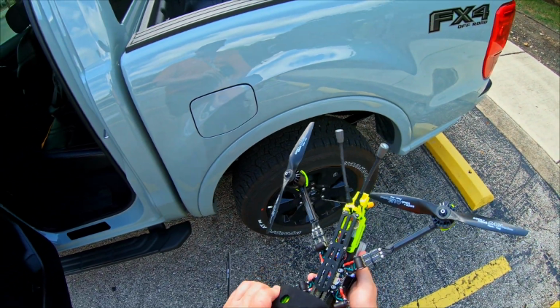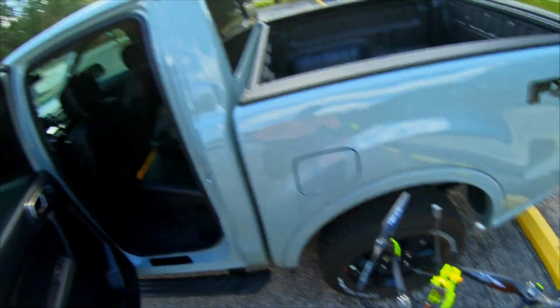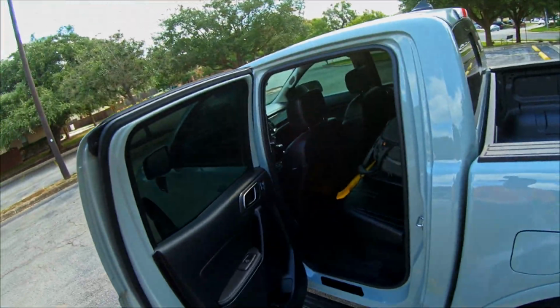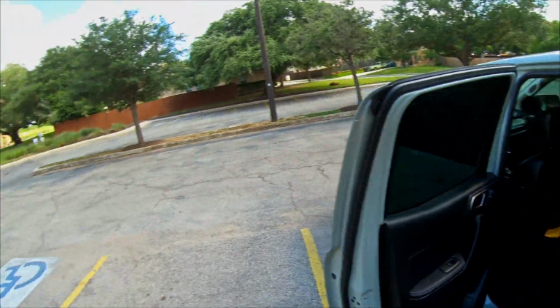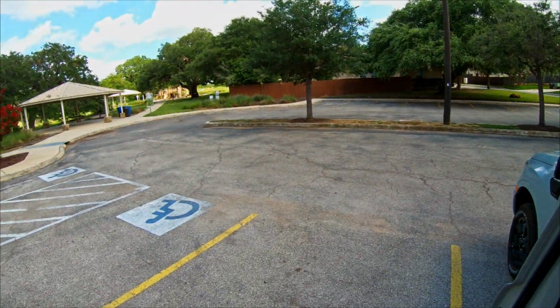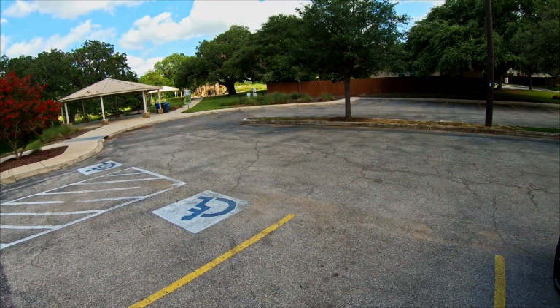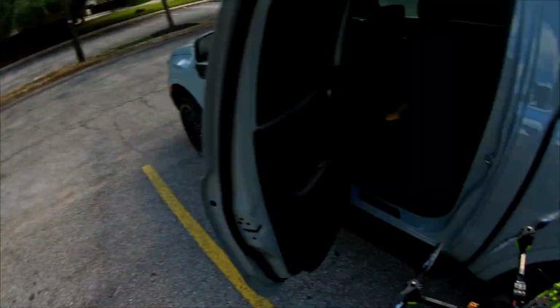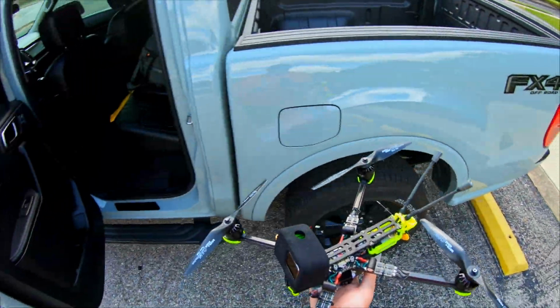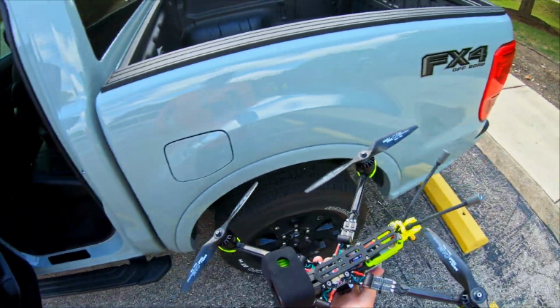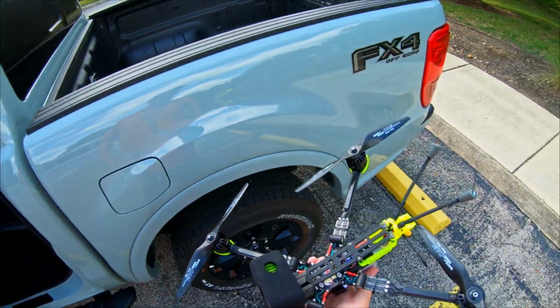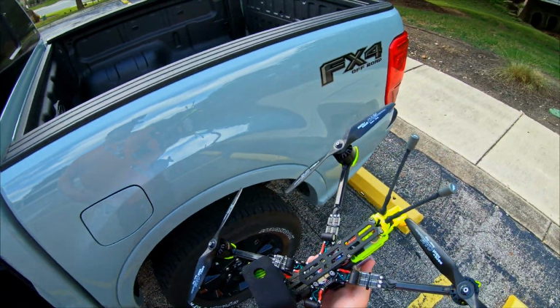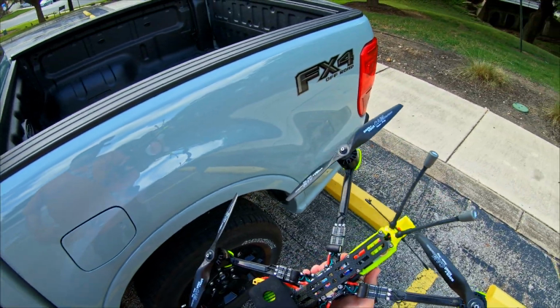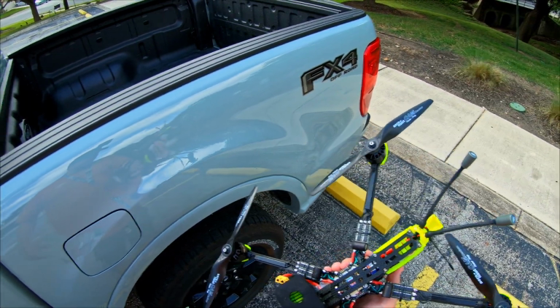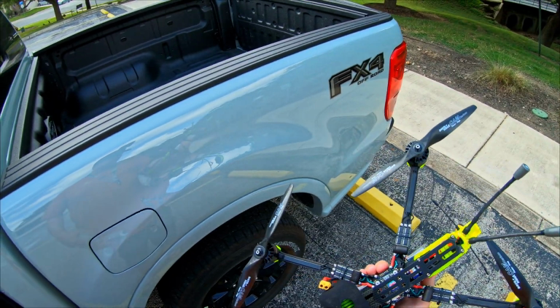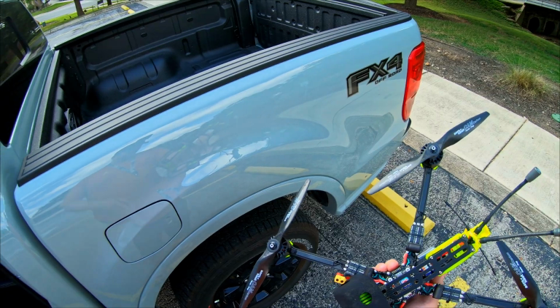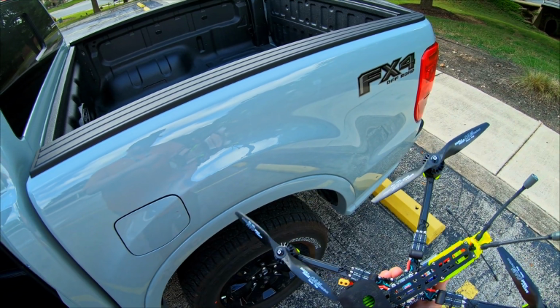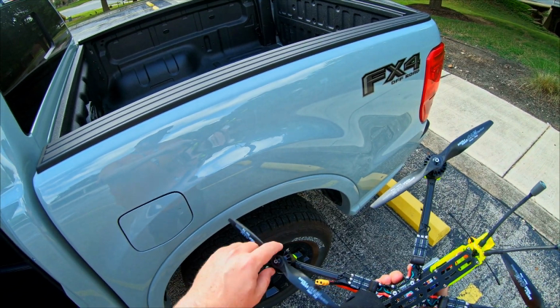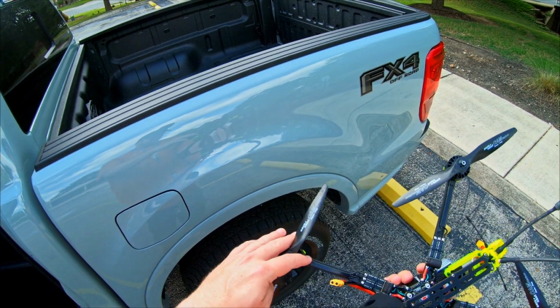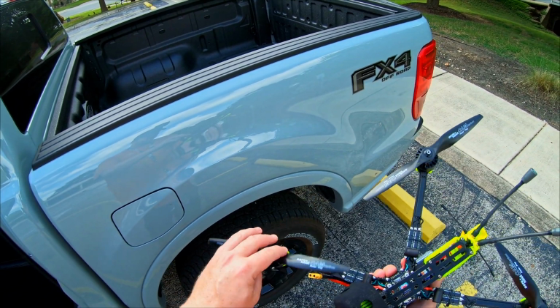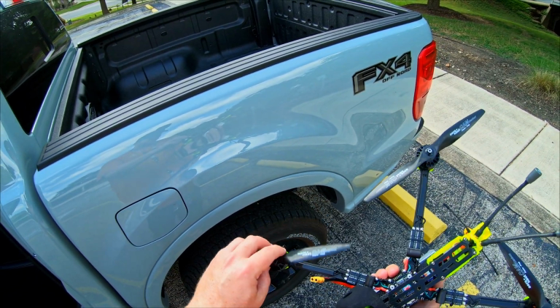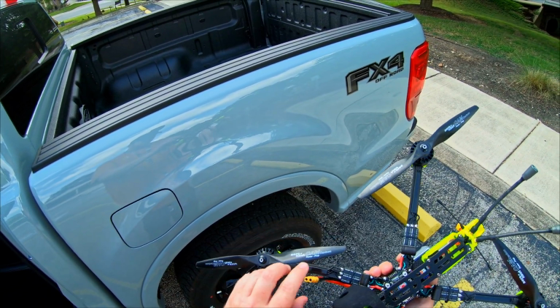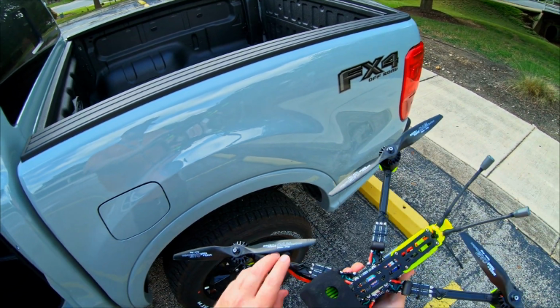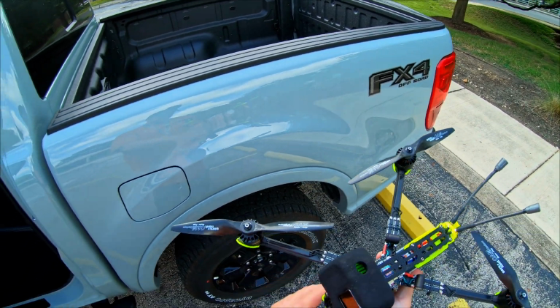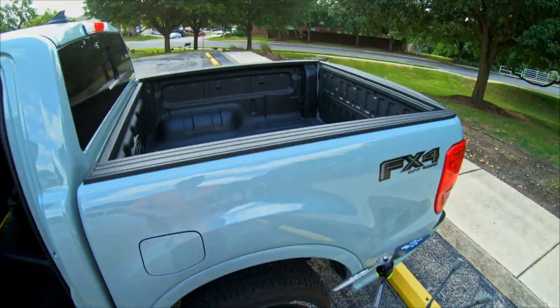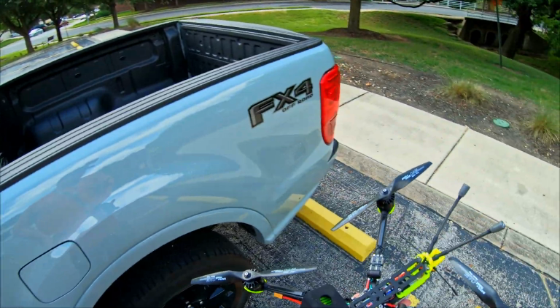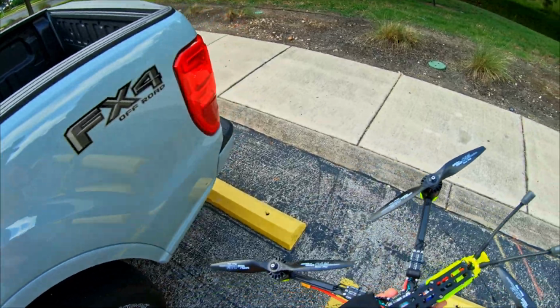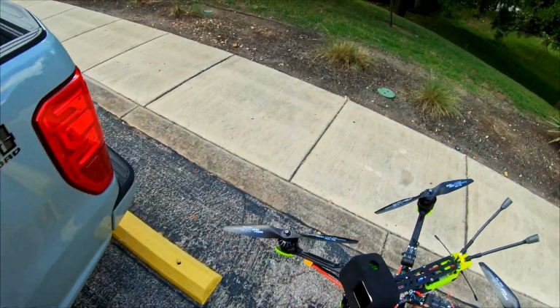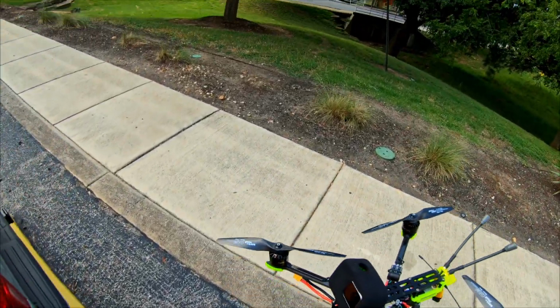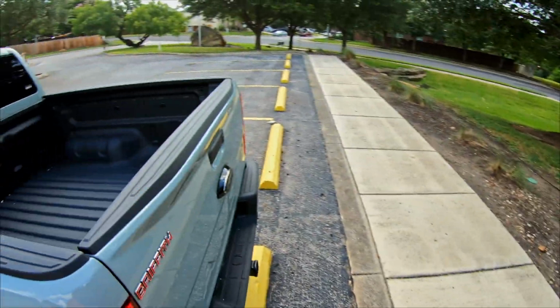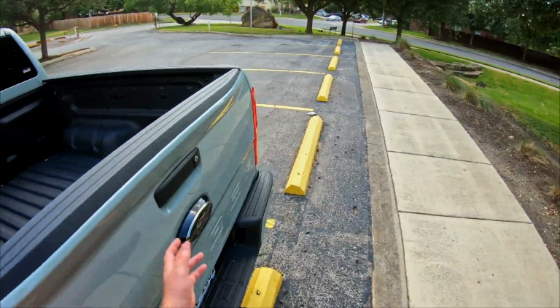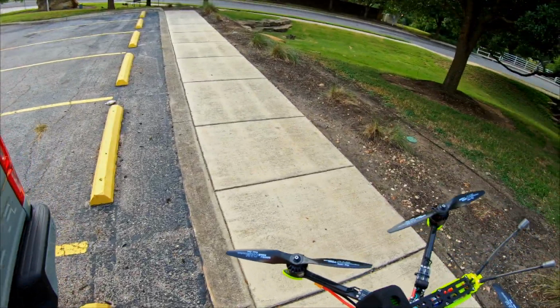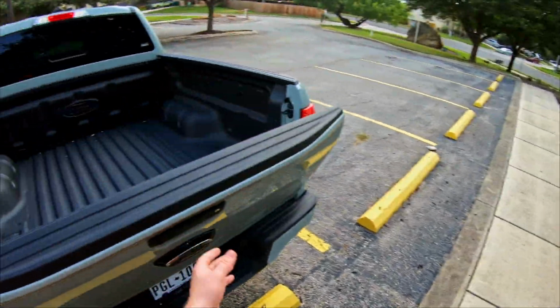I'm going to try and do a quick flight here at the park before anybody shows up, so hopefully we can get this done. The dynamic braking on this ESC is just amazing. Let me see if I can get it actually on camera — I'll power it up real quick.